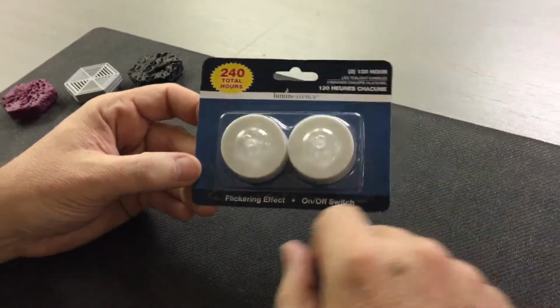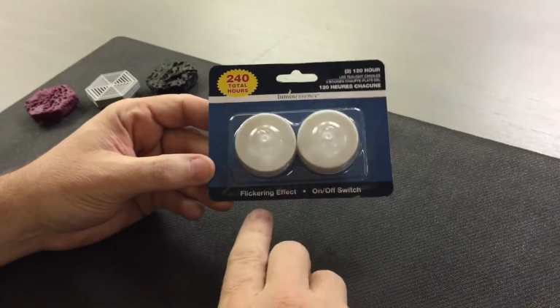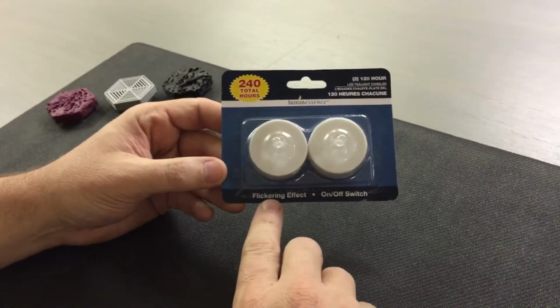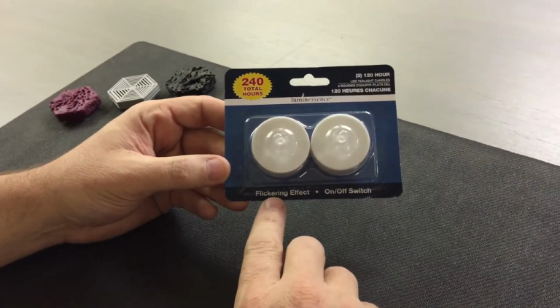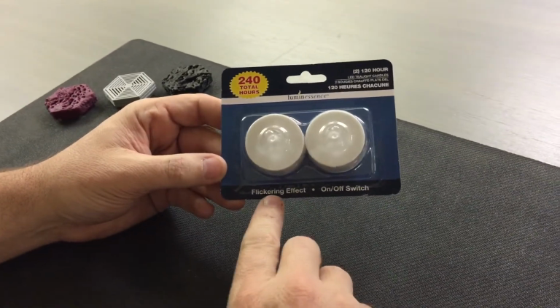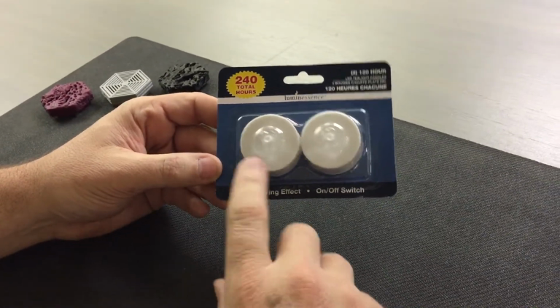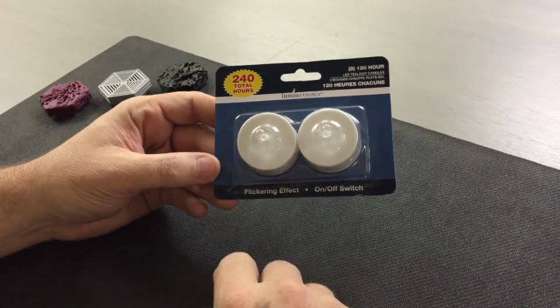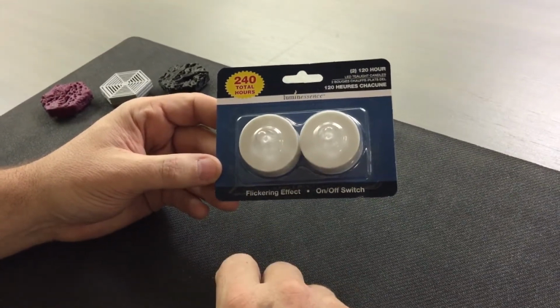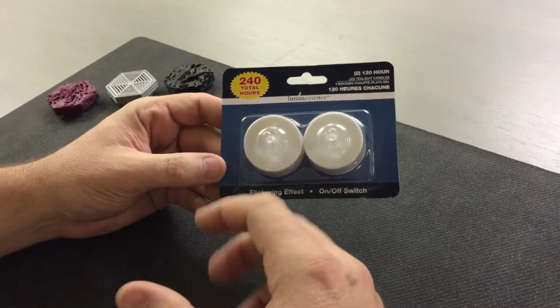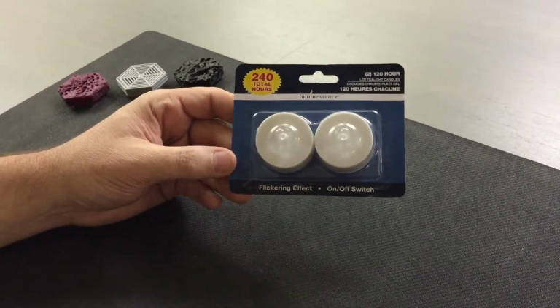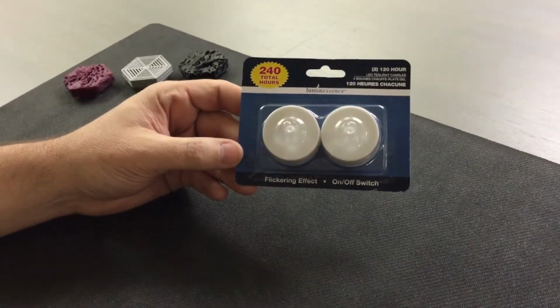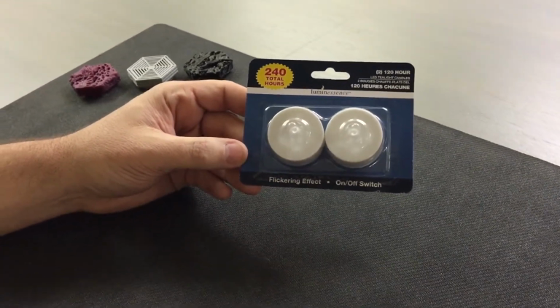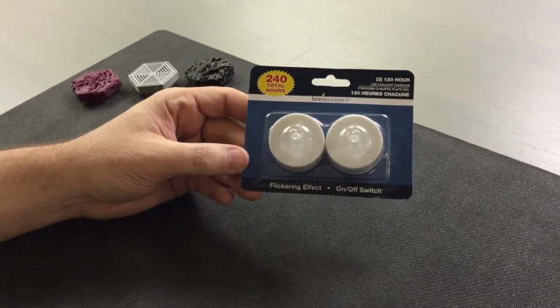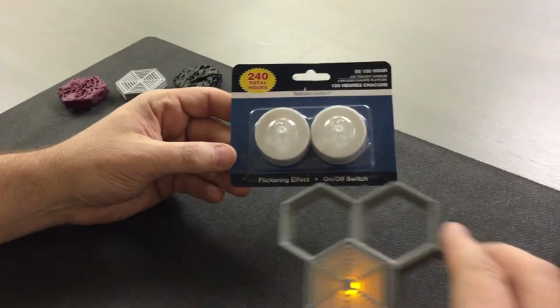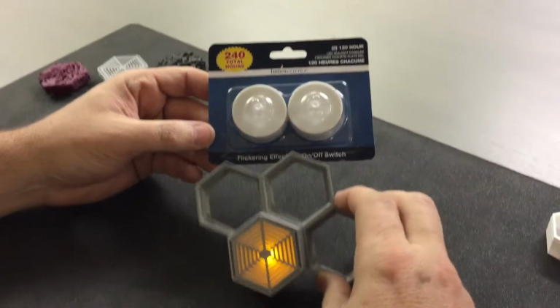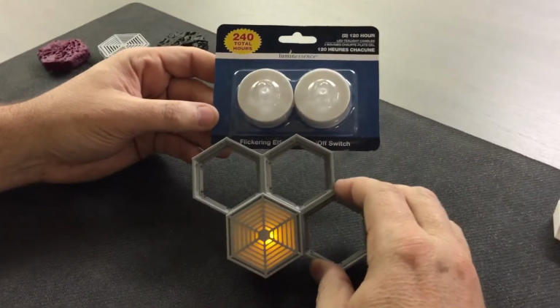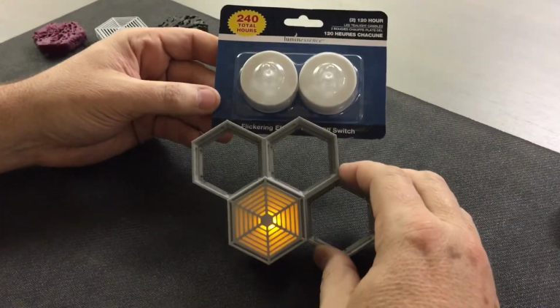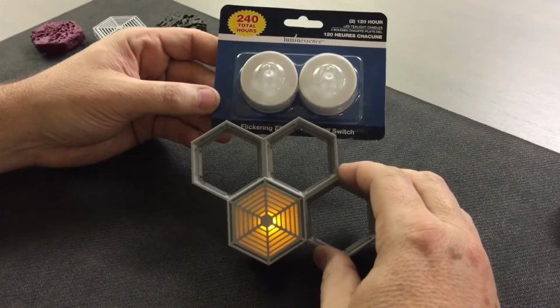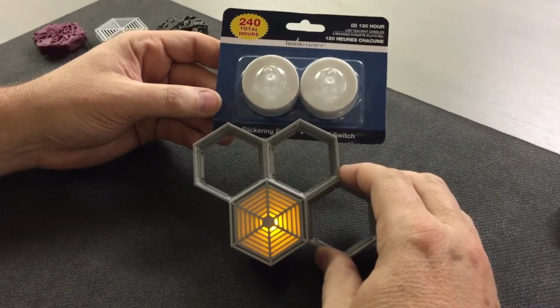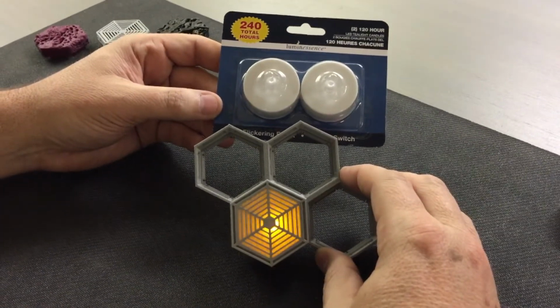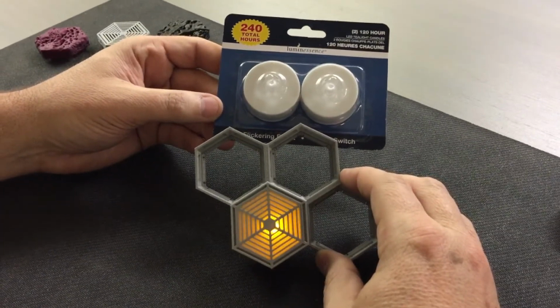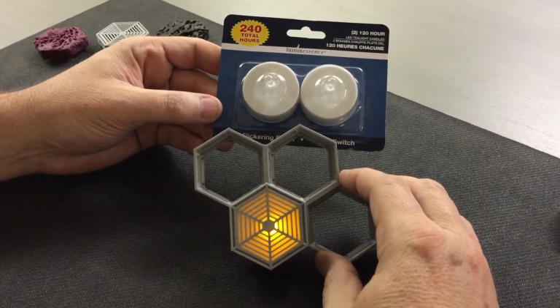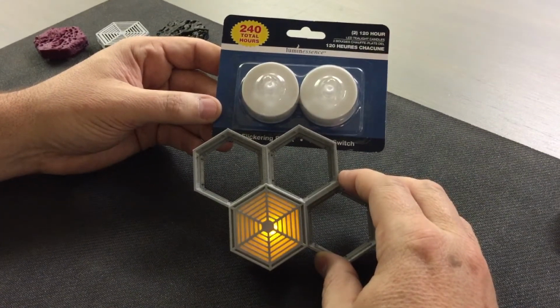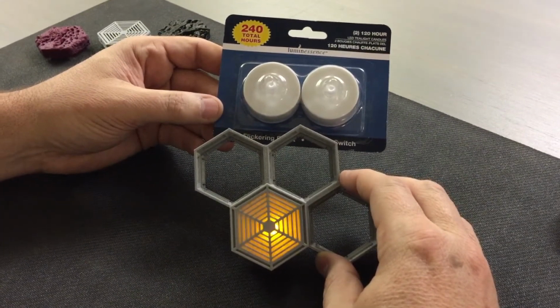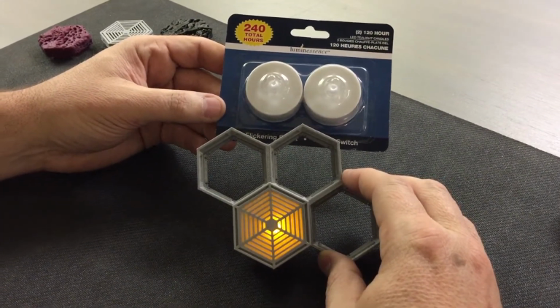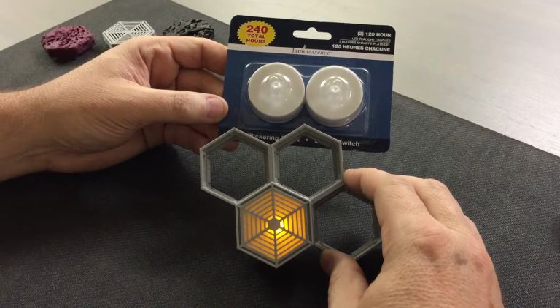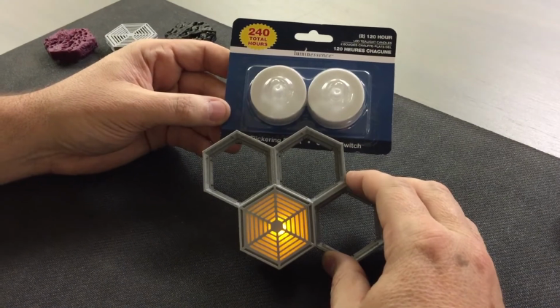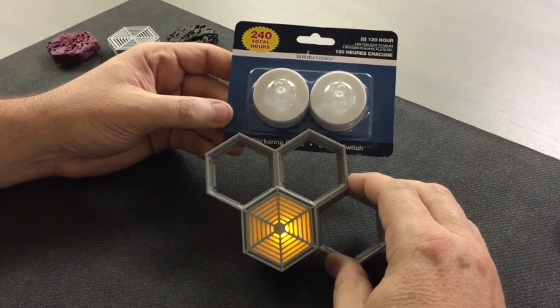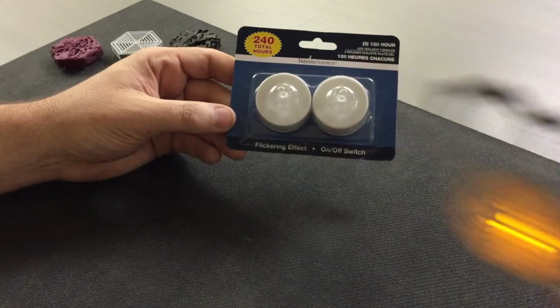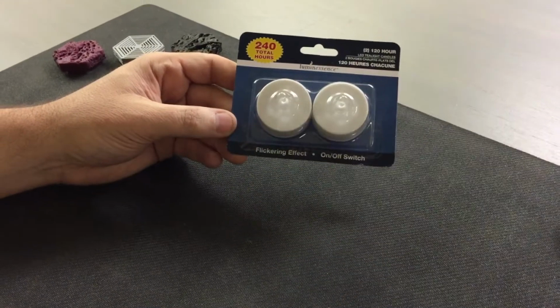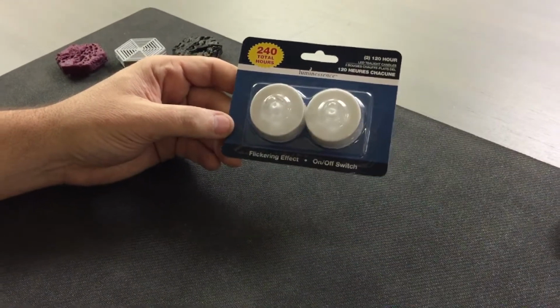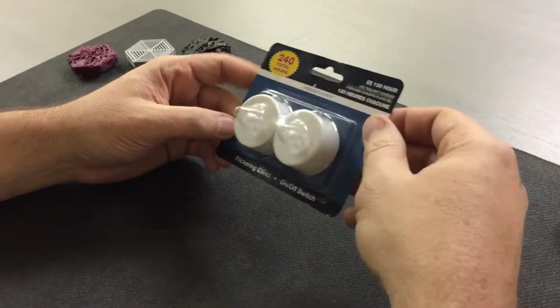This also happens to have a flickering effect, which I think is pretty cool. It gives you kind of a neat look in your lighting effect. So let's show you how to put that together.